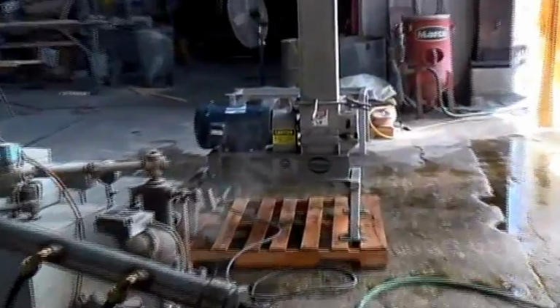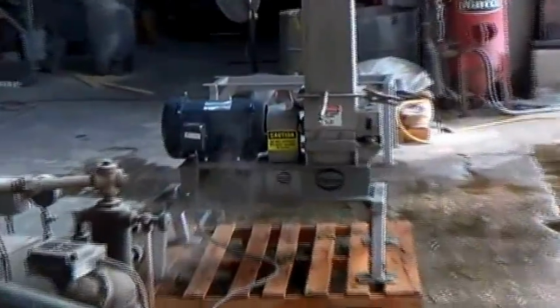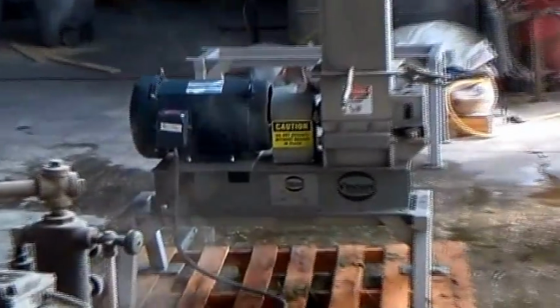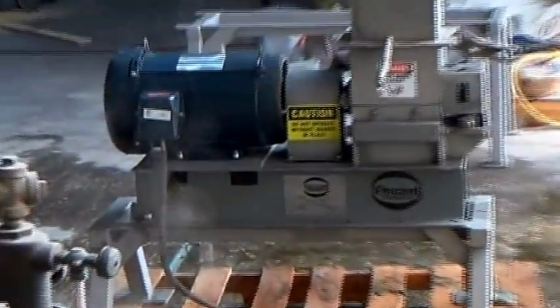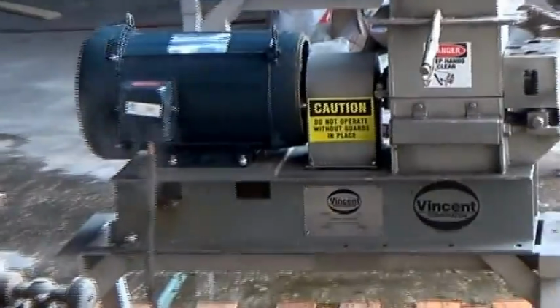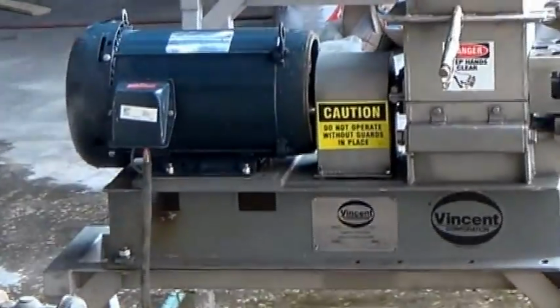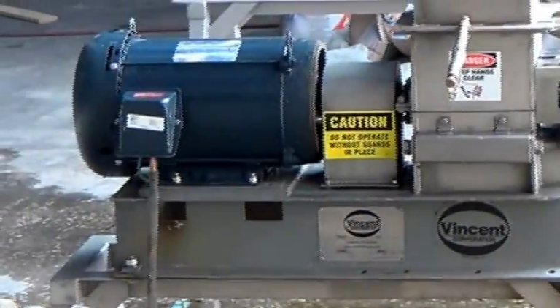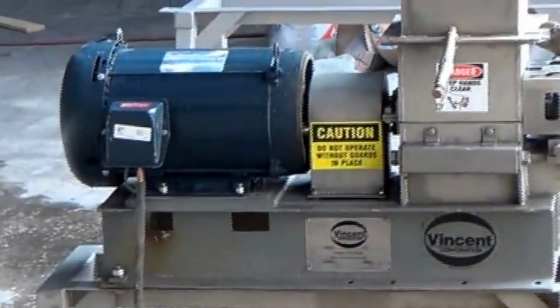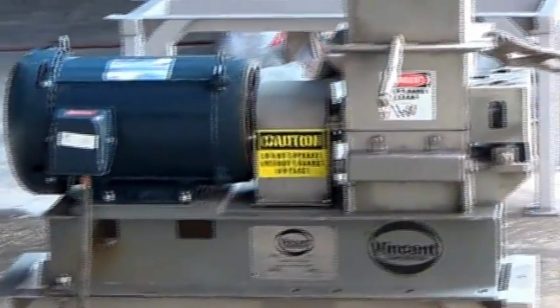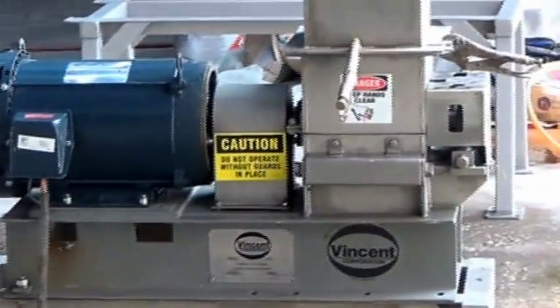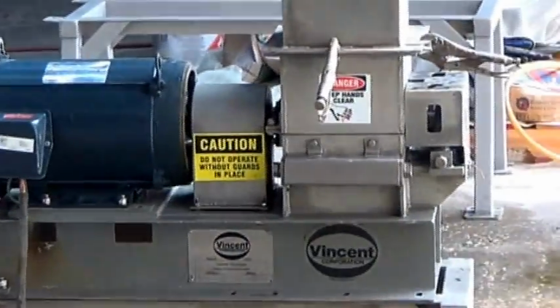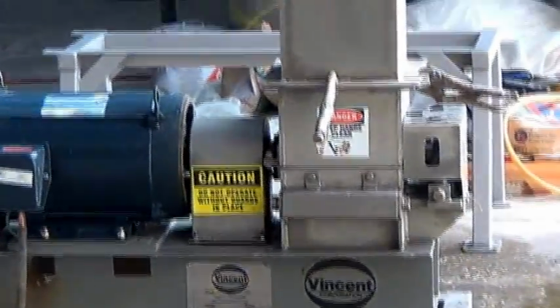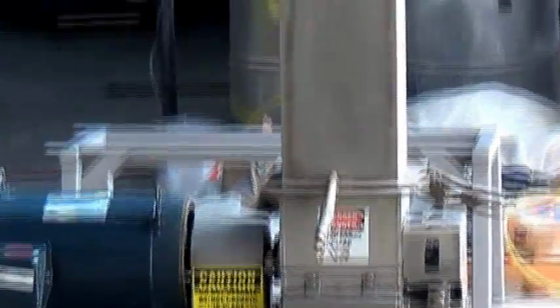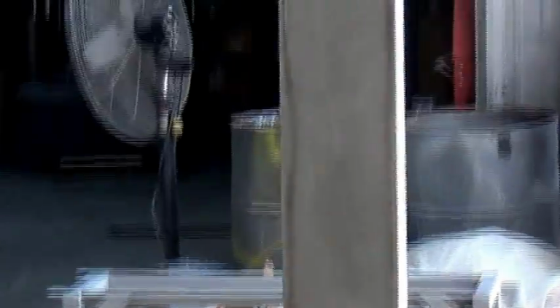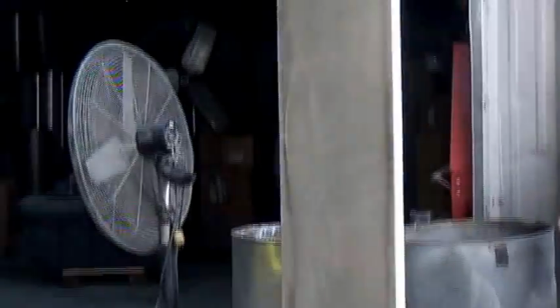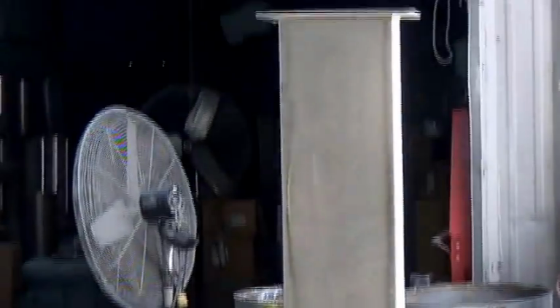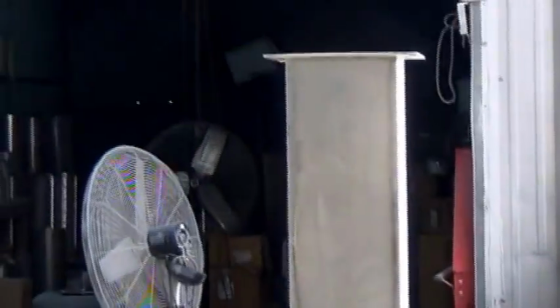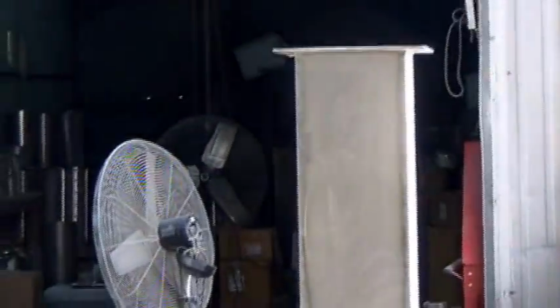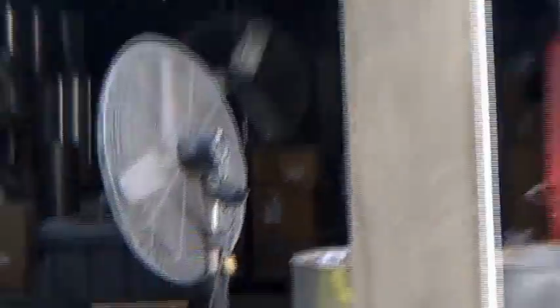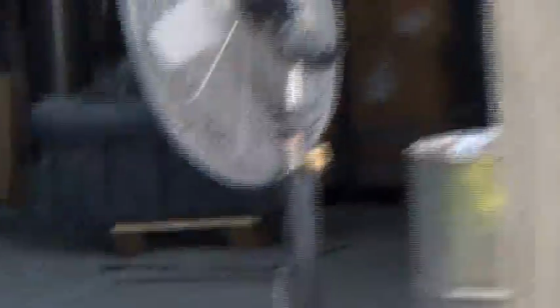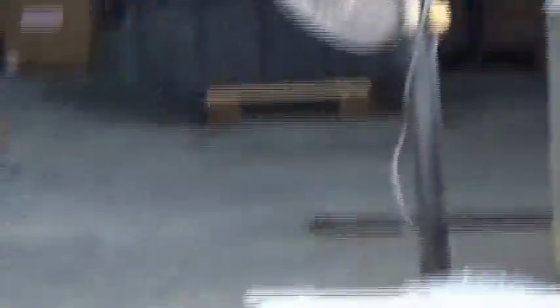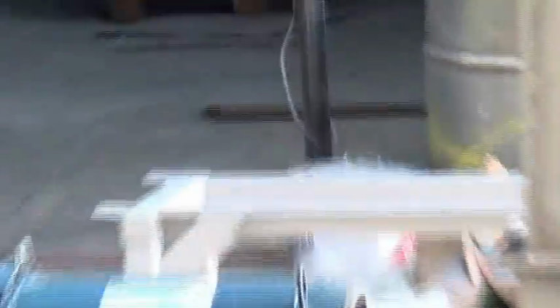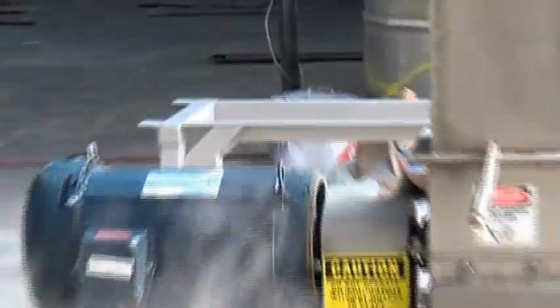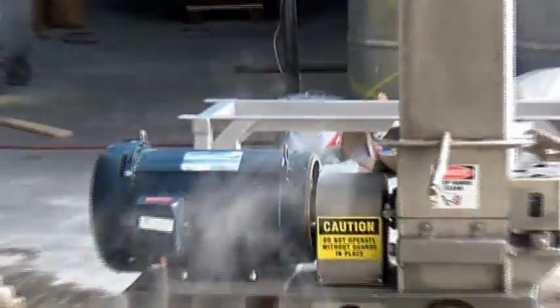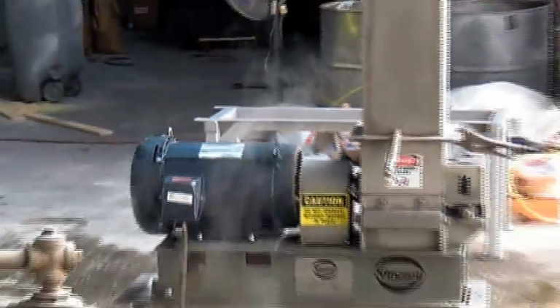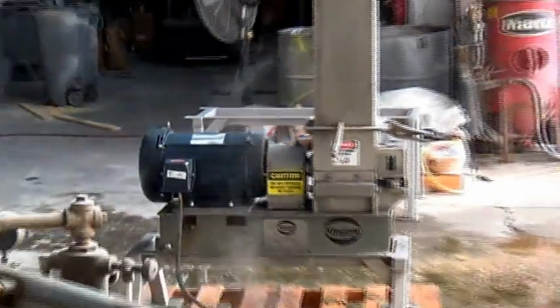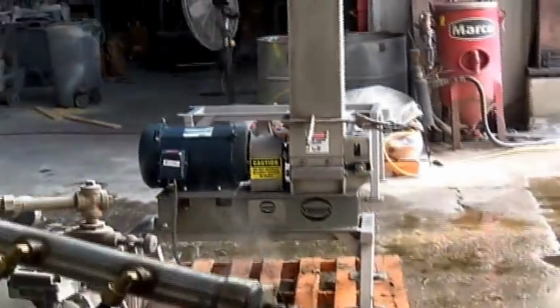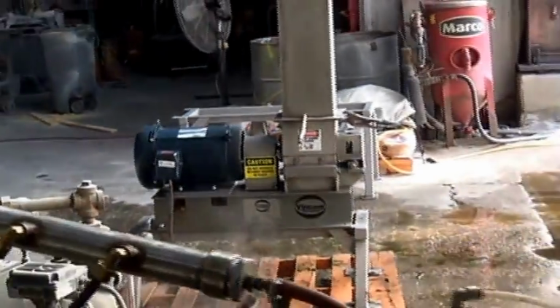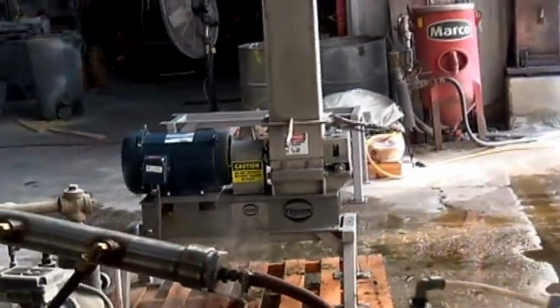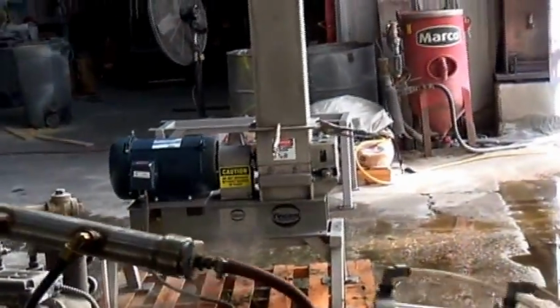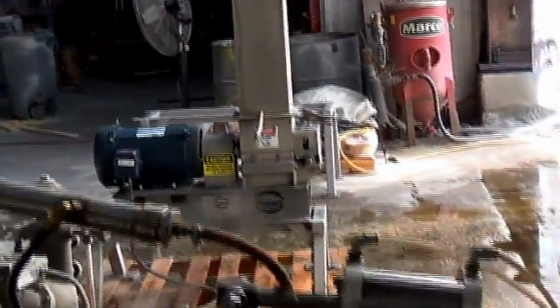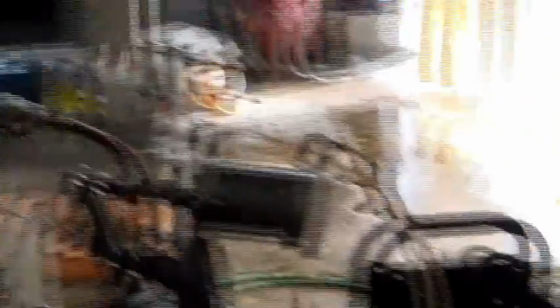There's a shredder motor and the rotor is in there. It's a tall inlet hopper because this one shoots stuff out about as fast as you put it in.